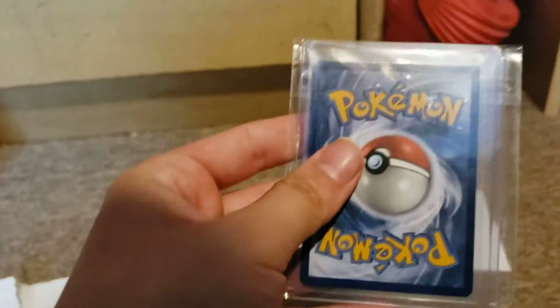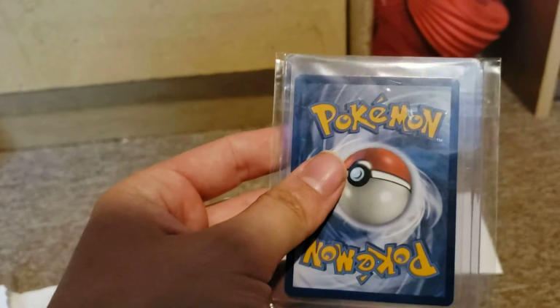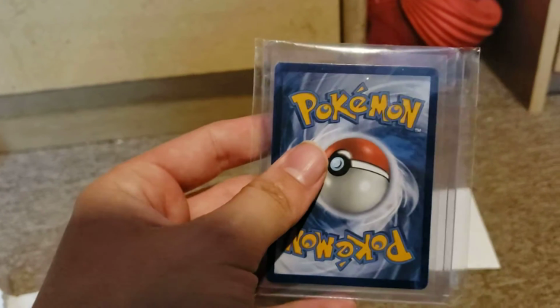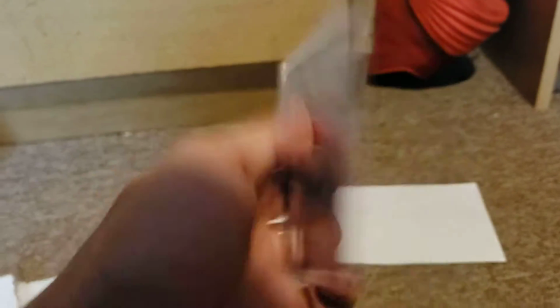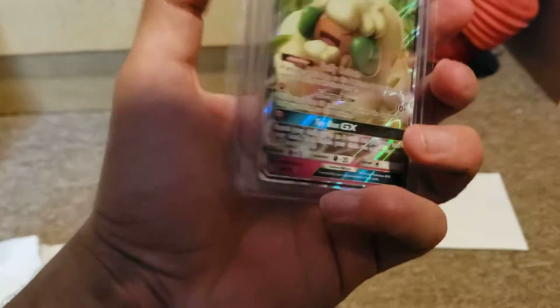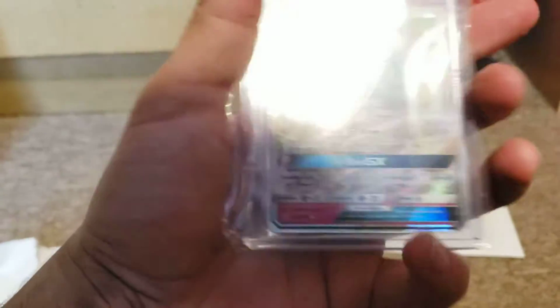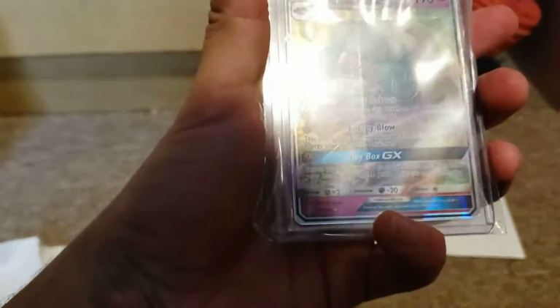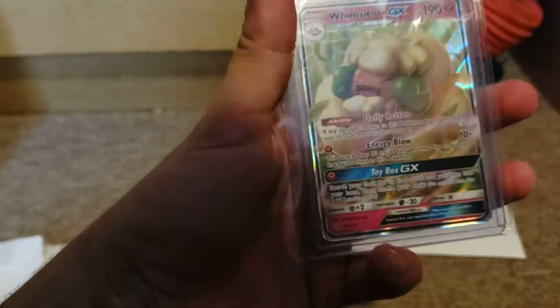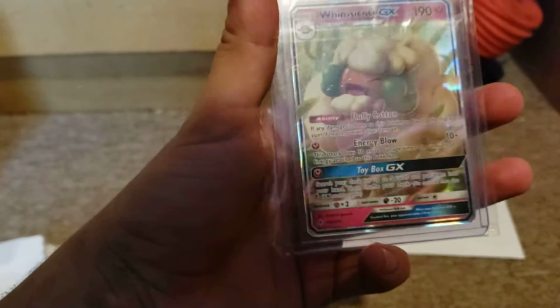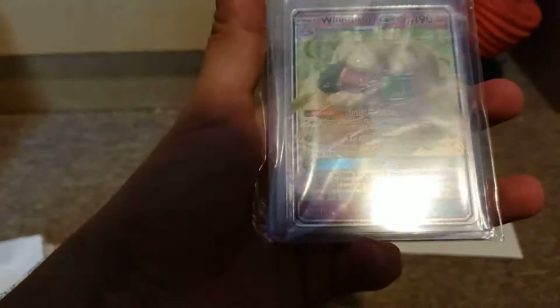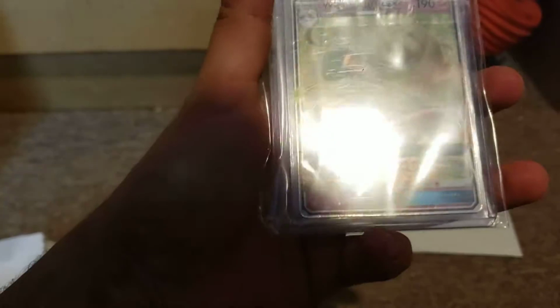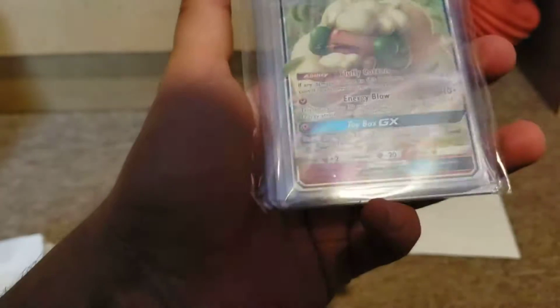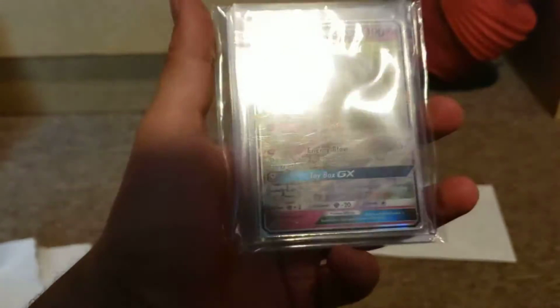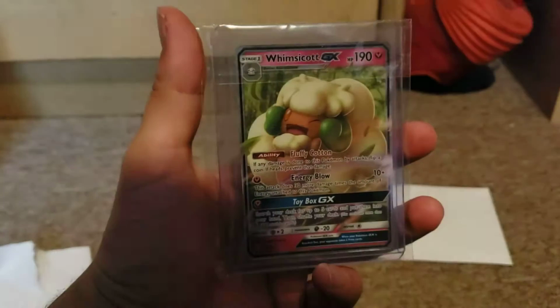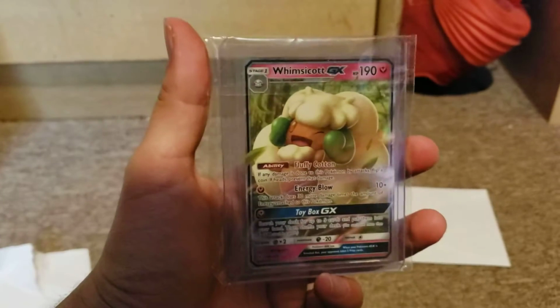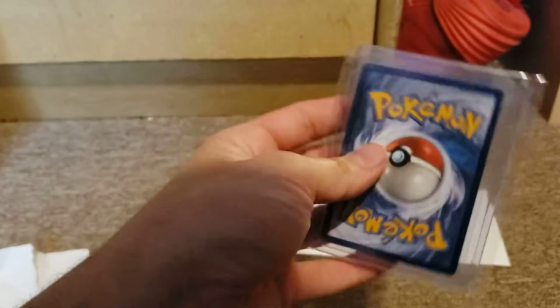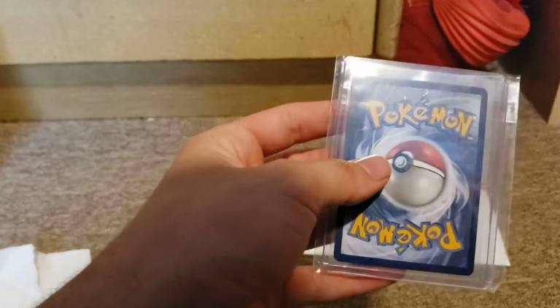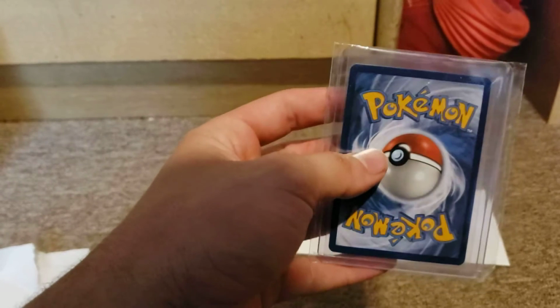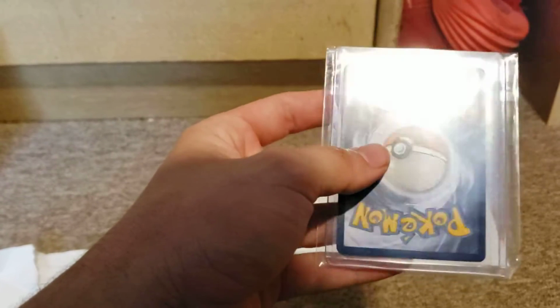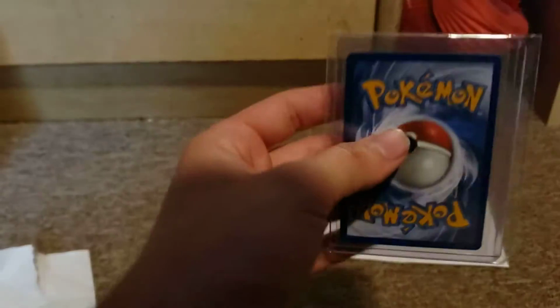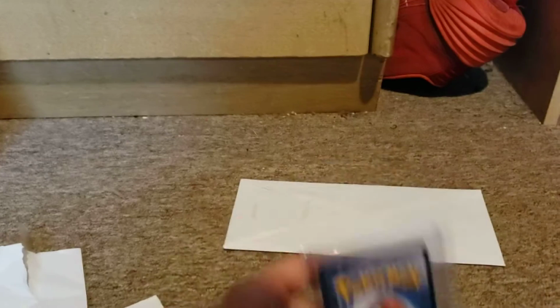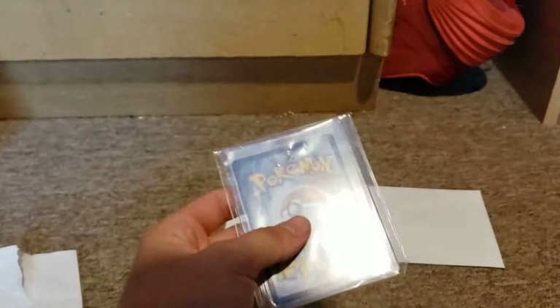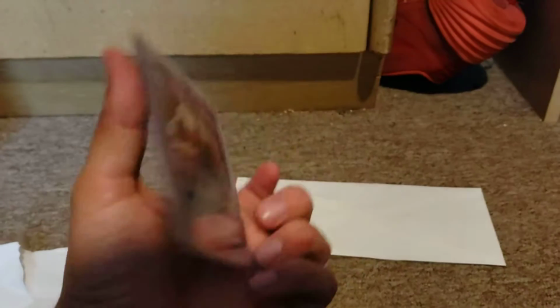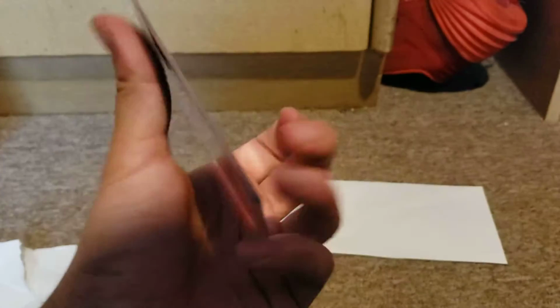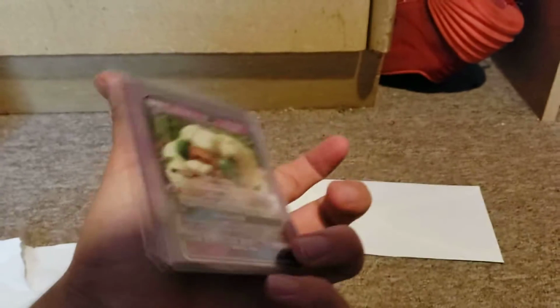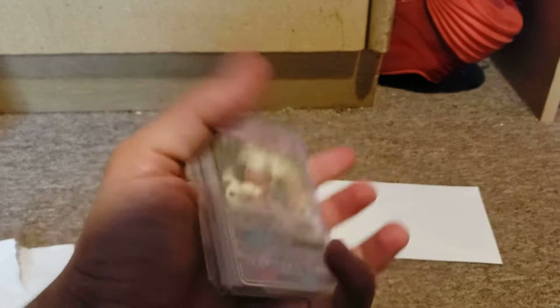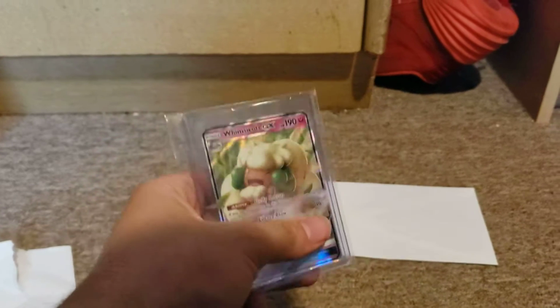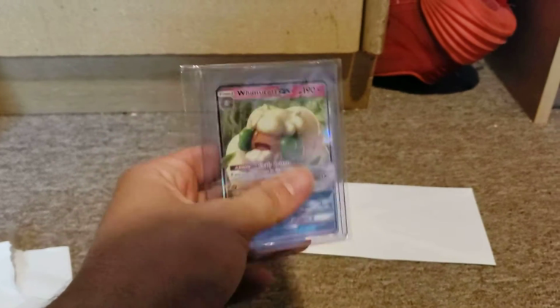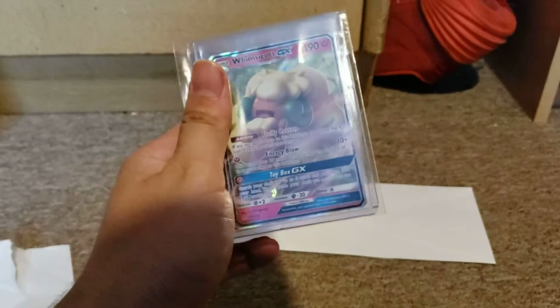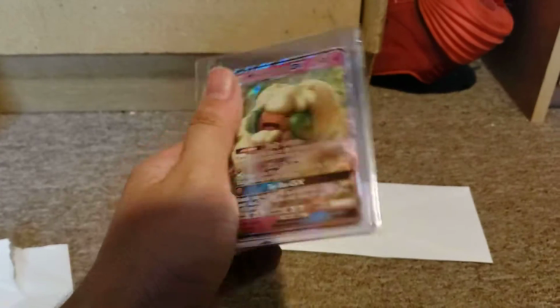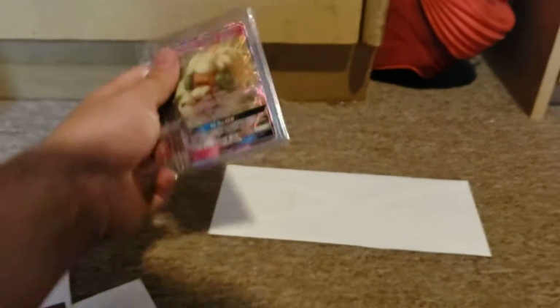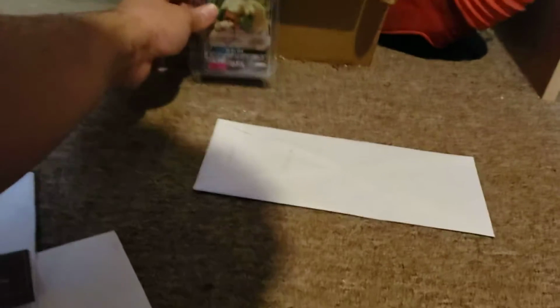Three, two, one. Whimsicott GX — mint condition card. I paid a dollar for this. It's a buck for a GX, why not?